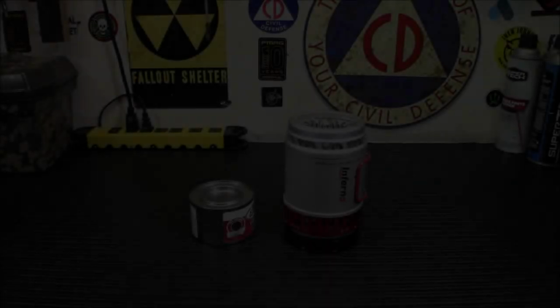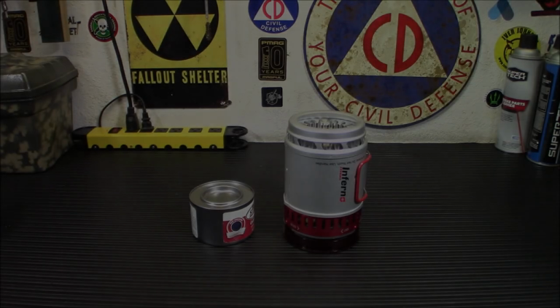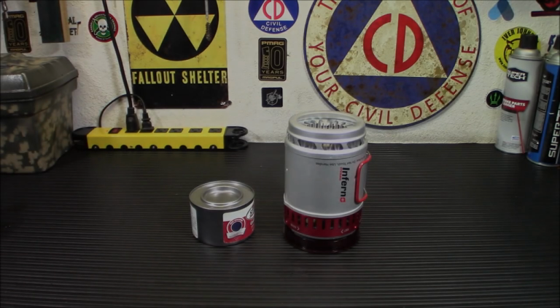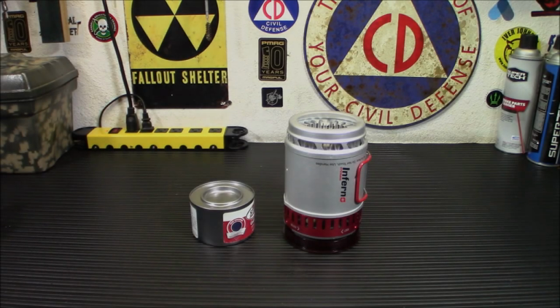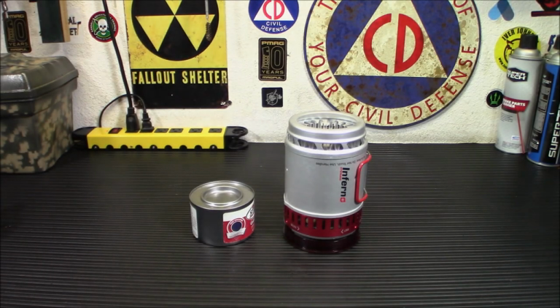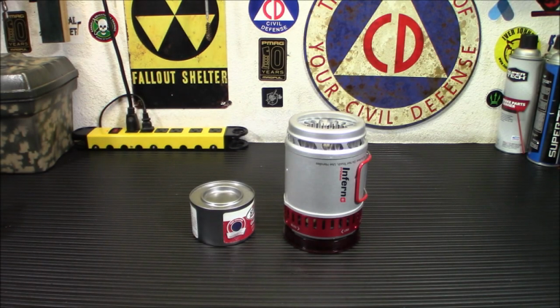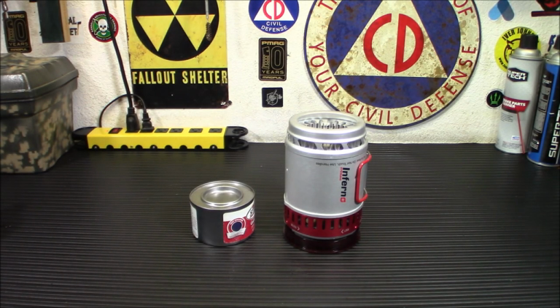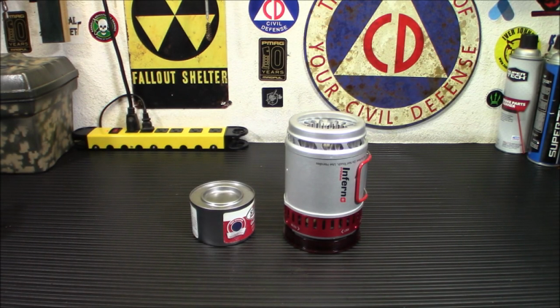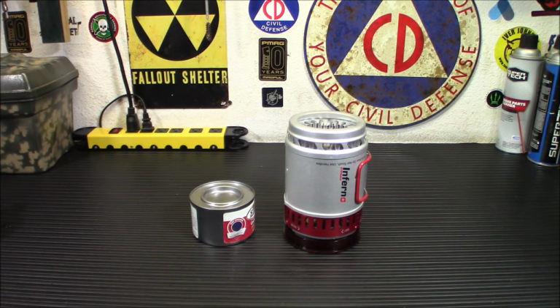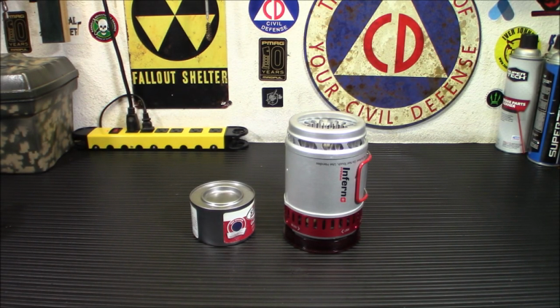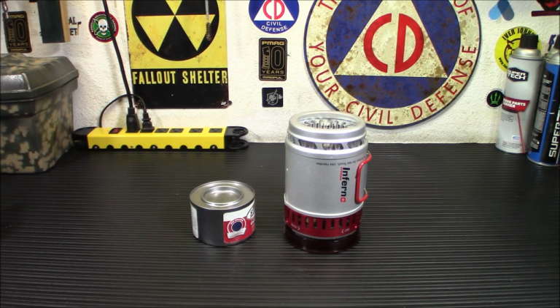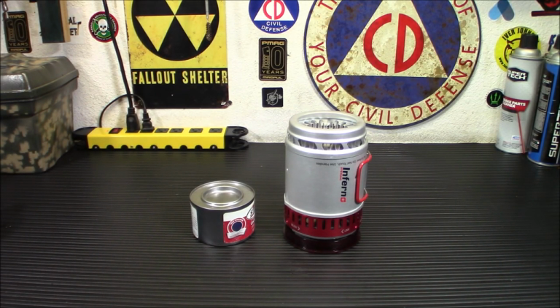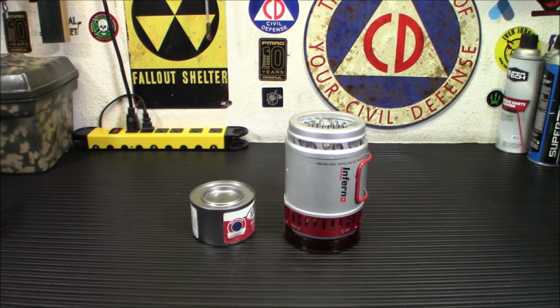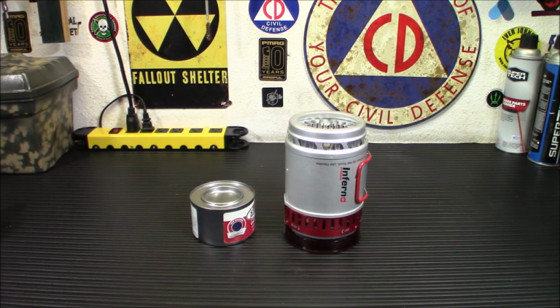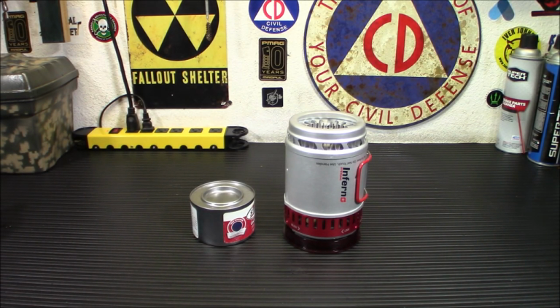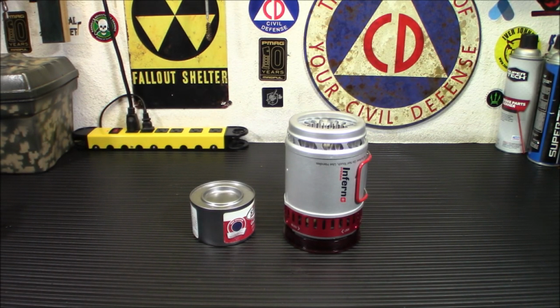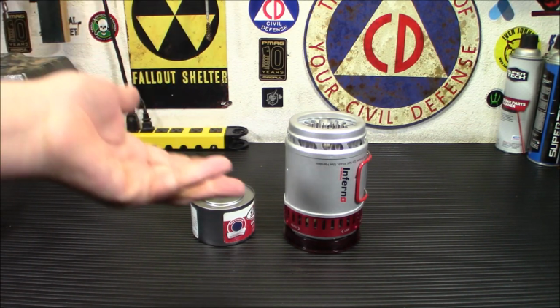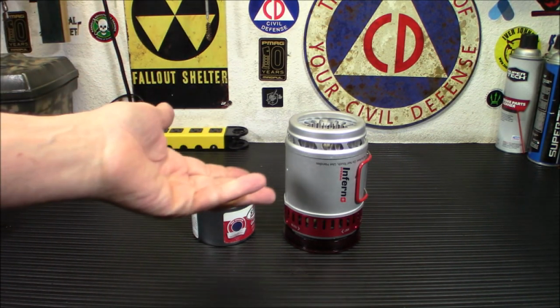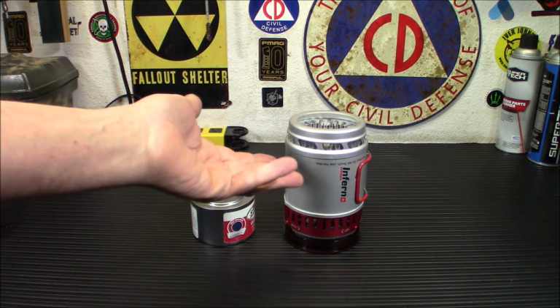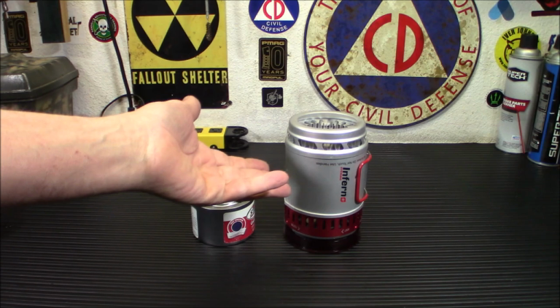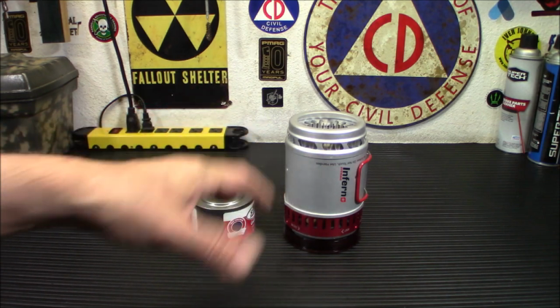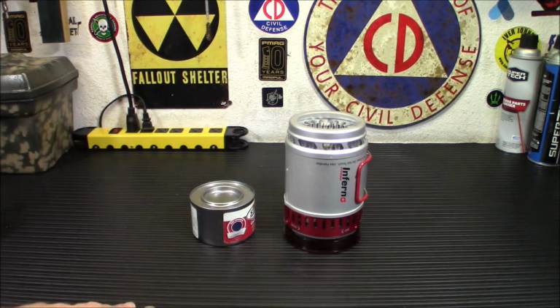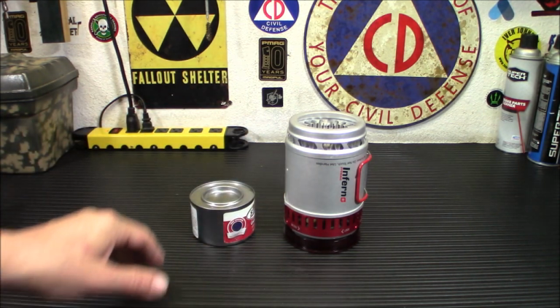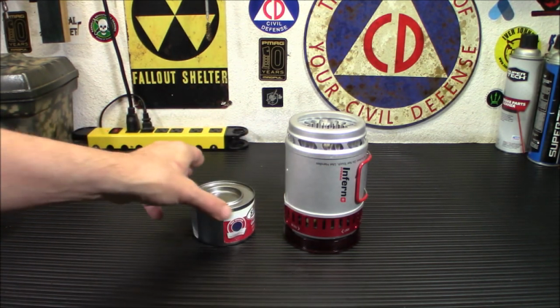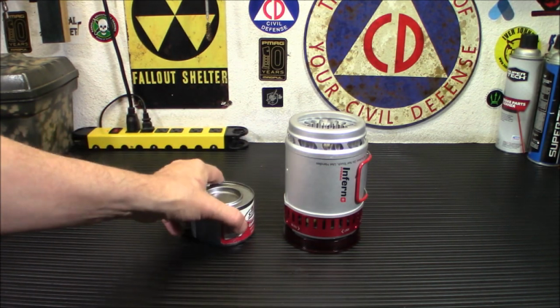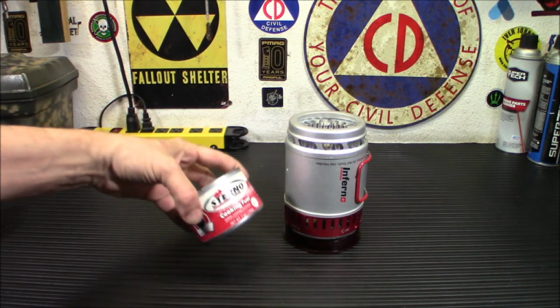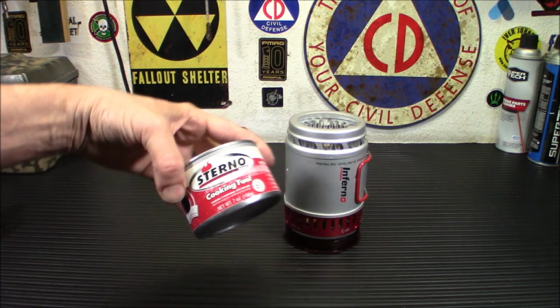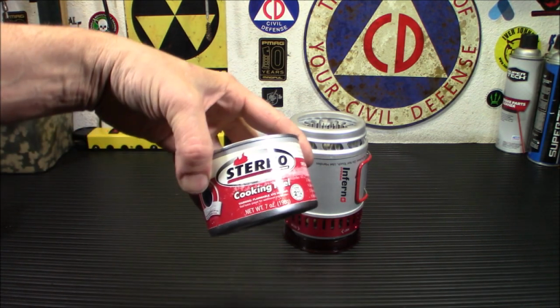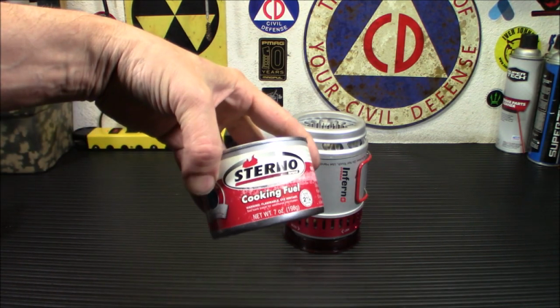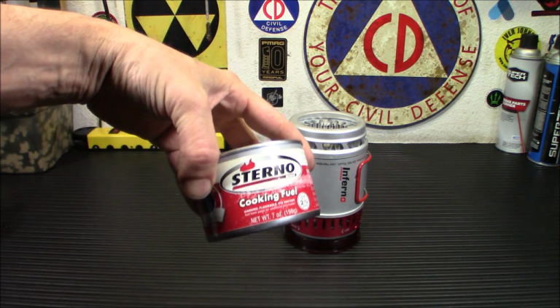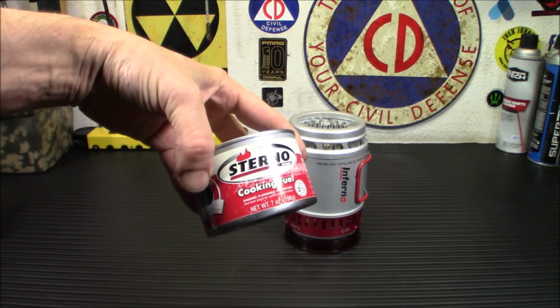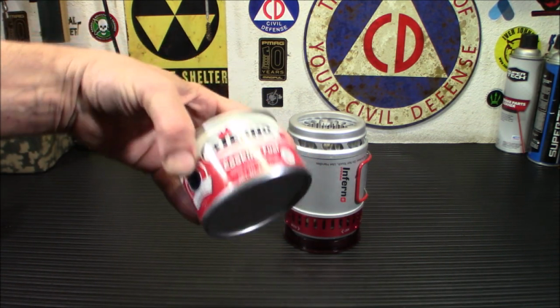Hey everybody, welcome back. So about two years ago I stuck this in my car. This is the Sterno Inferno cook kit and this is the Sterno cooking fuel.